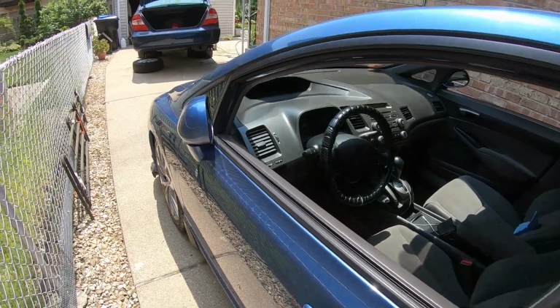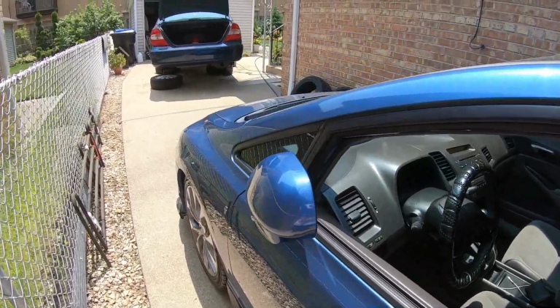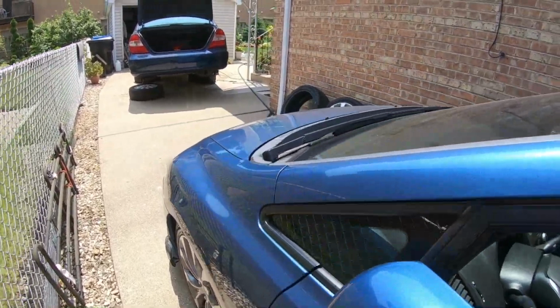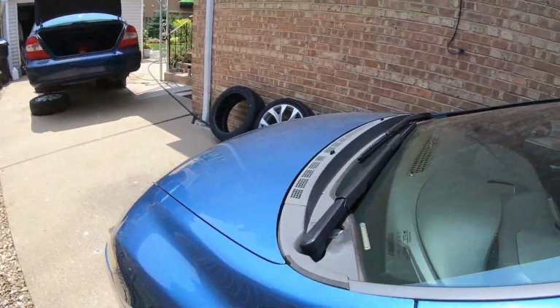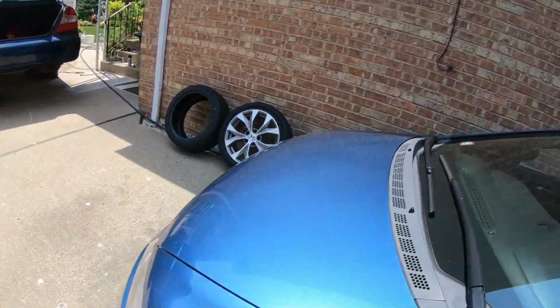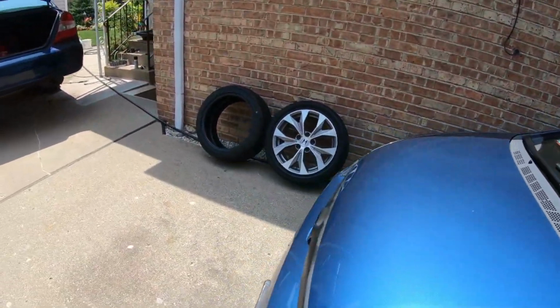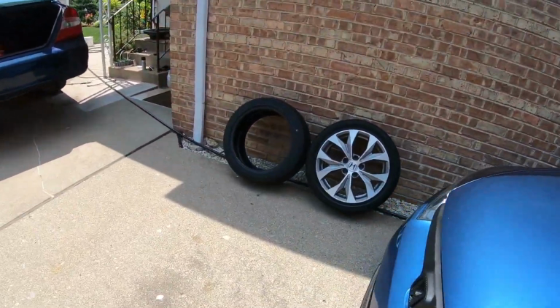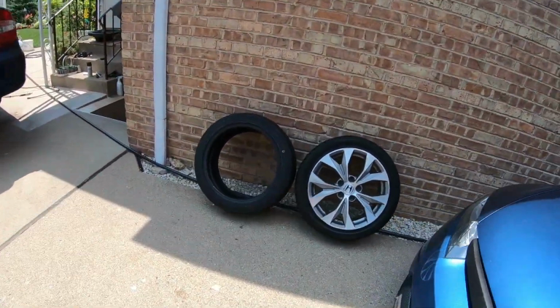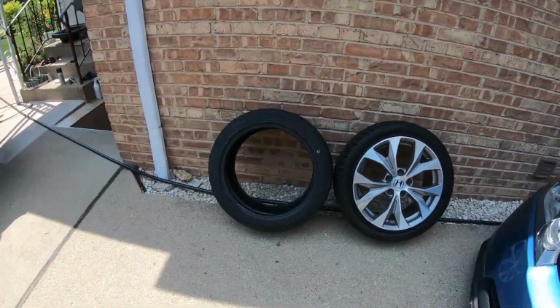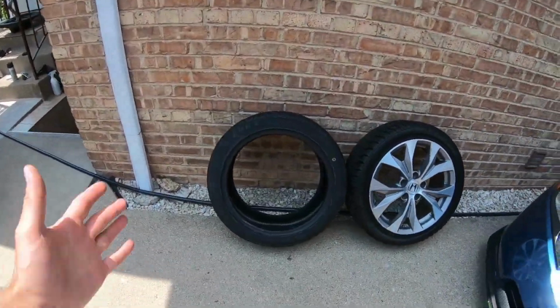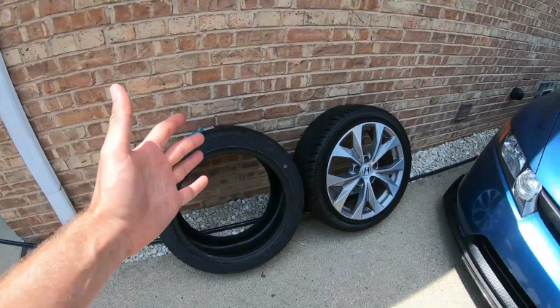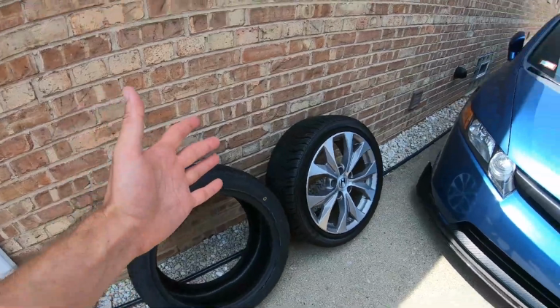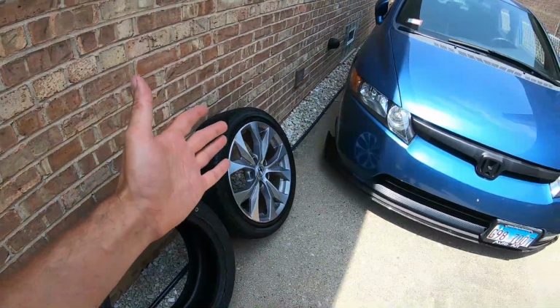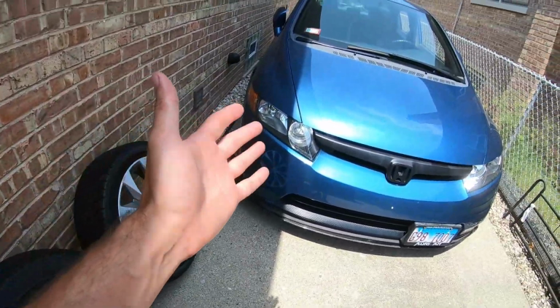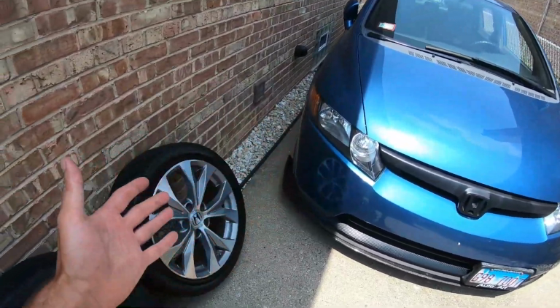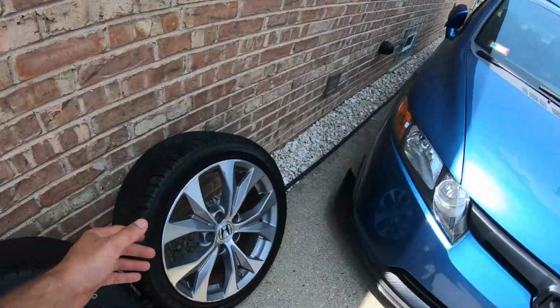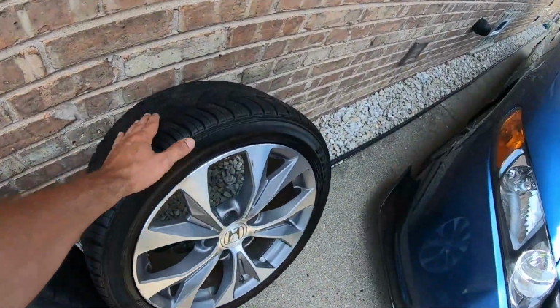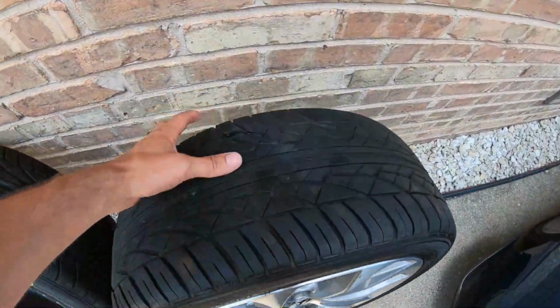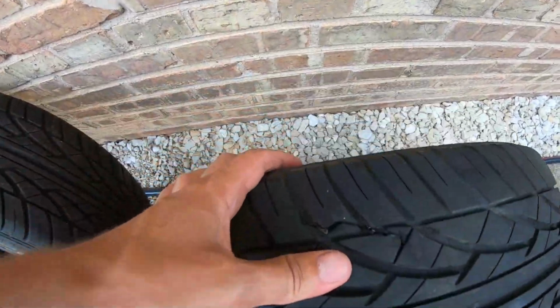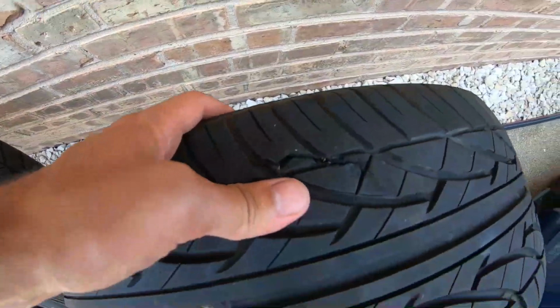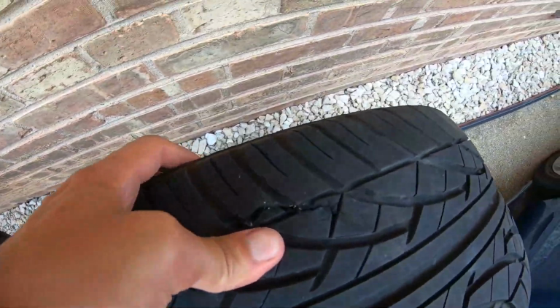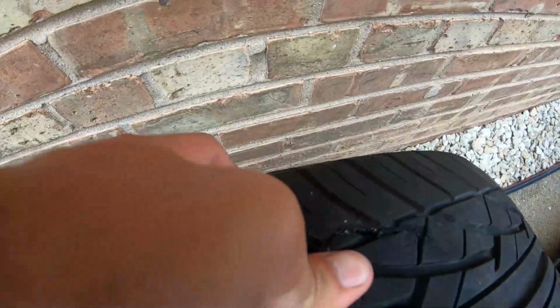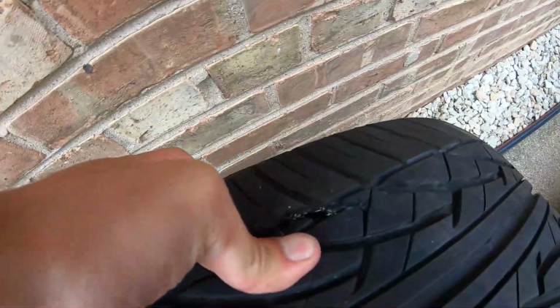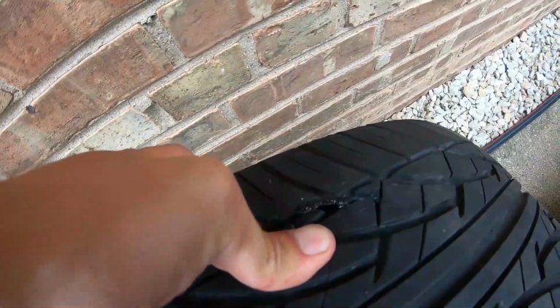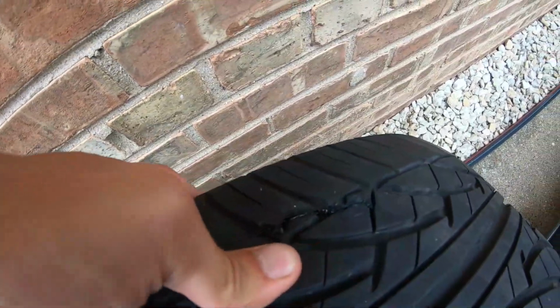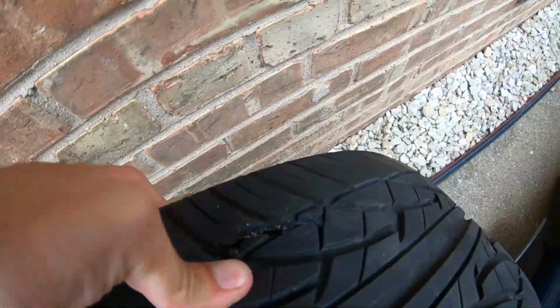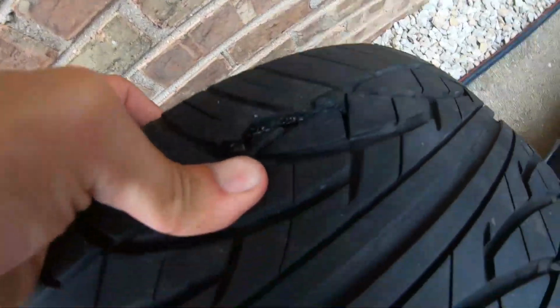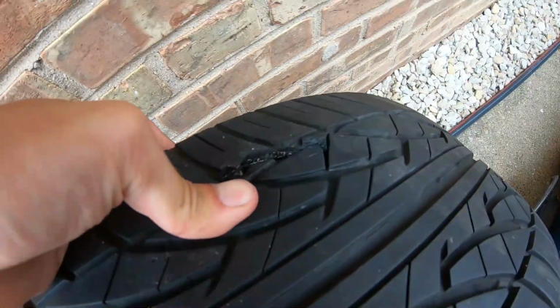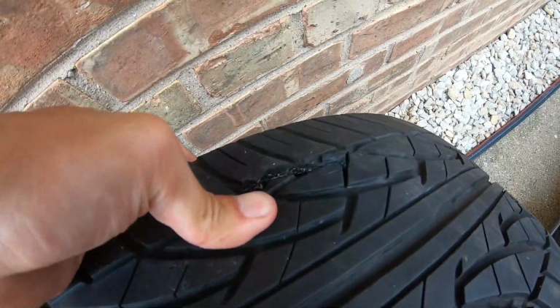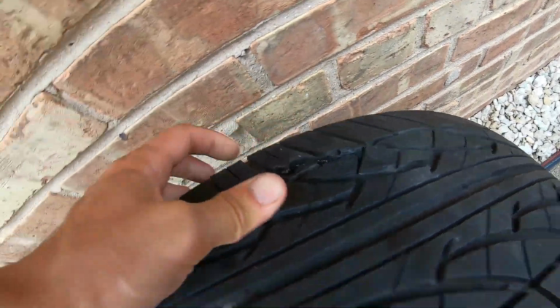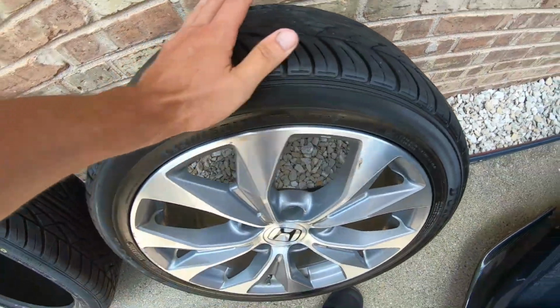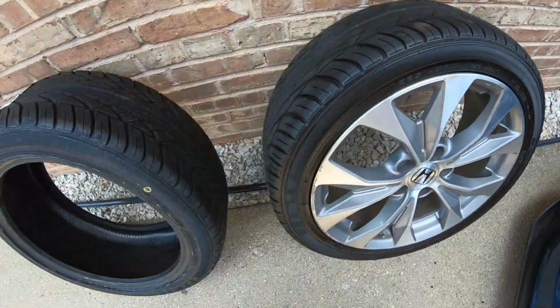Welcome back to the channel. Last video you guys saw, I was driving on the highway and I blew a tire out — just a massive, massive hole right there.